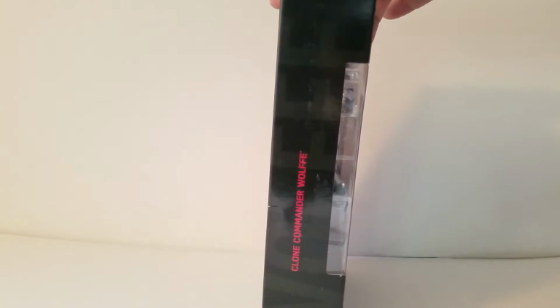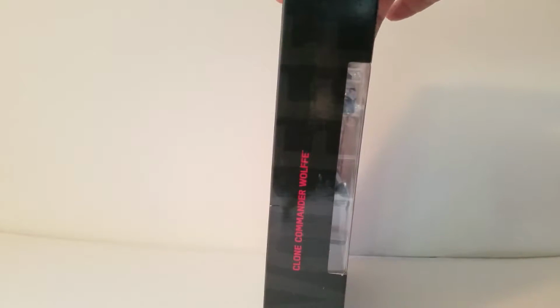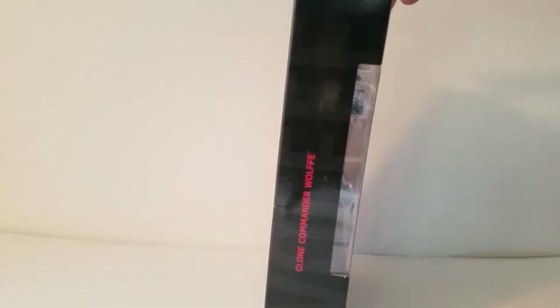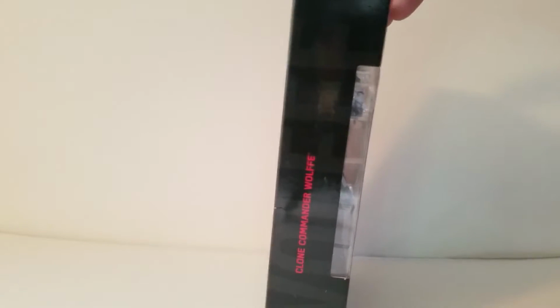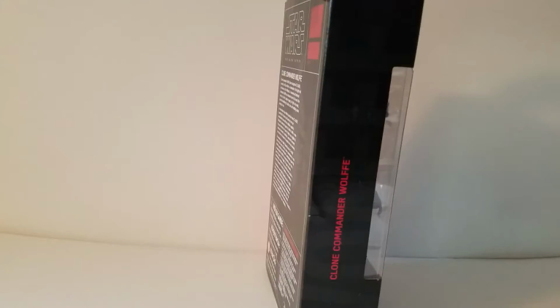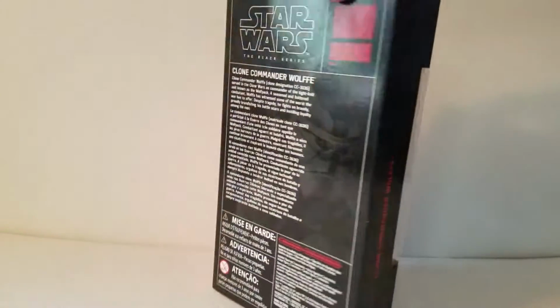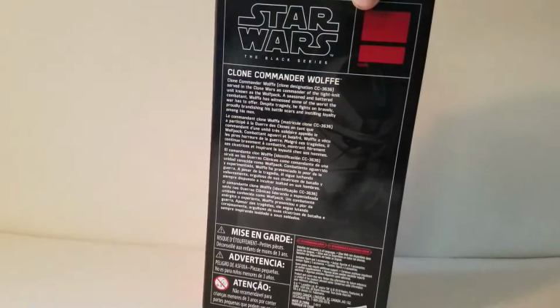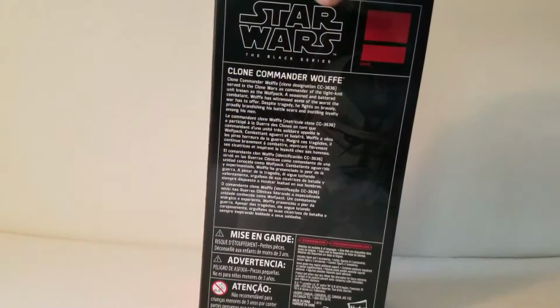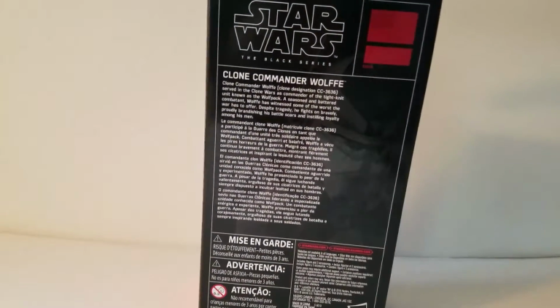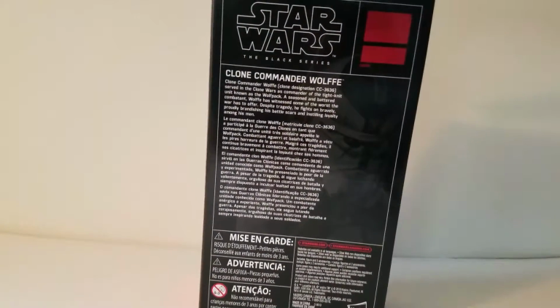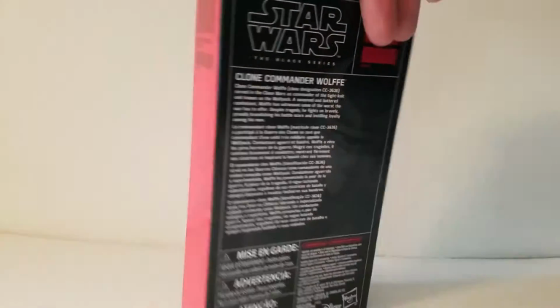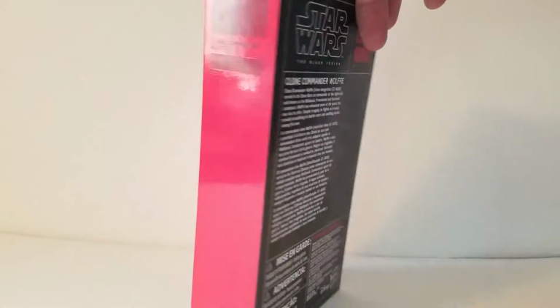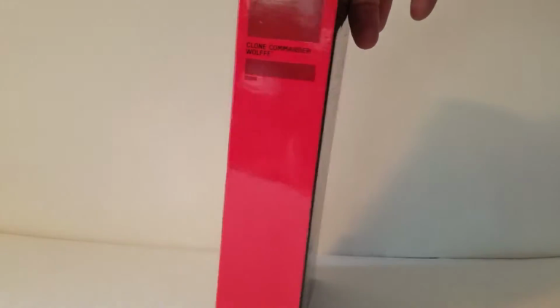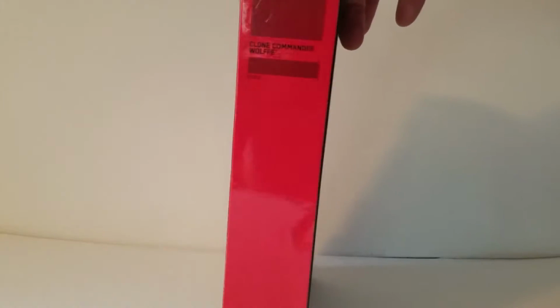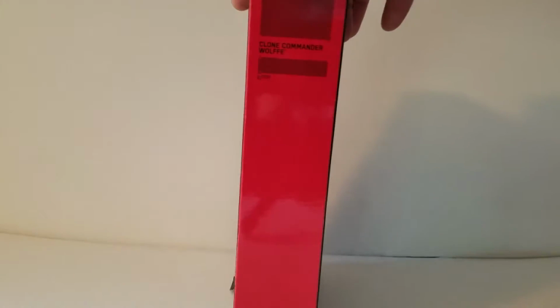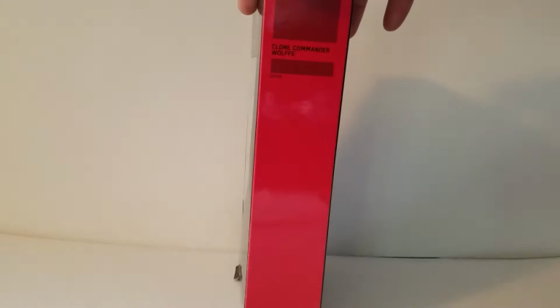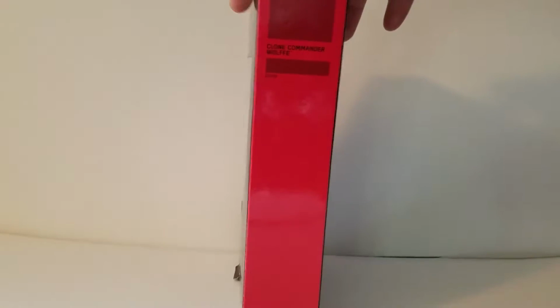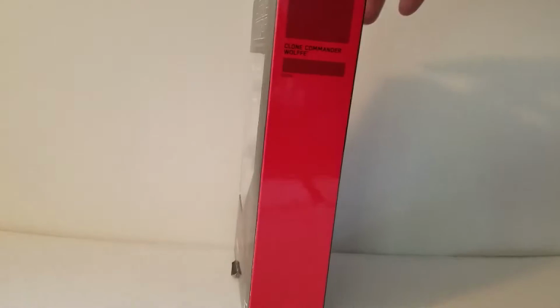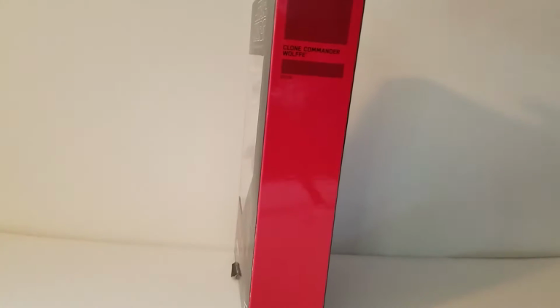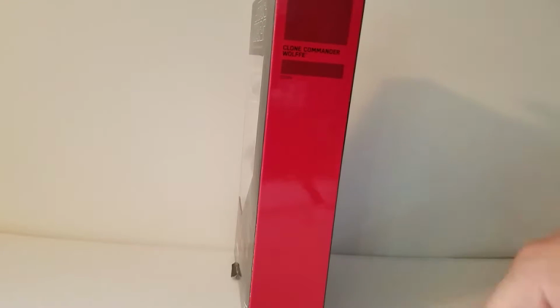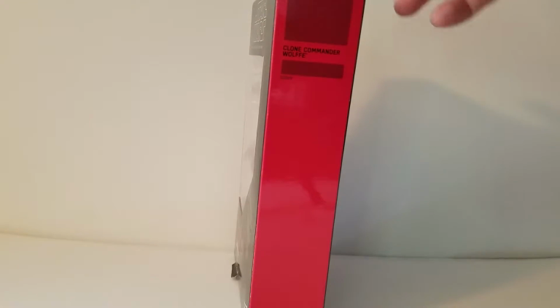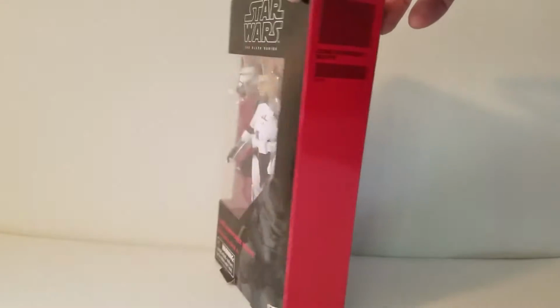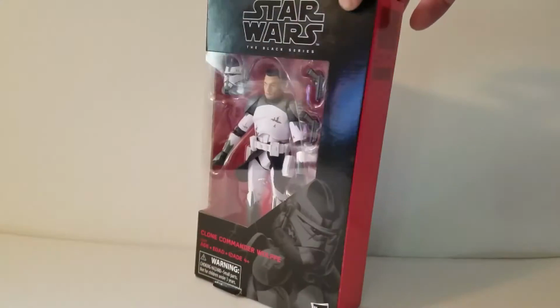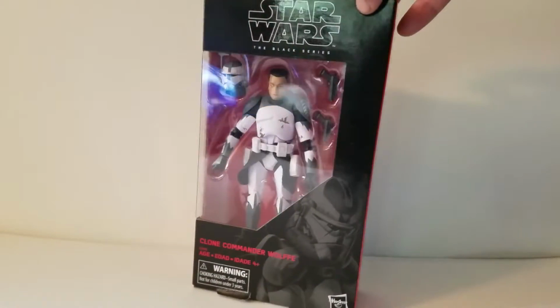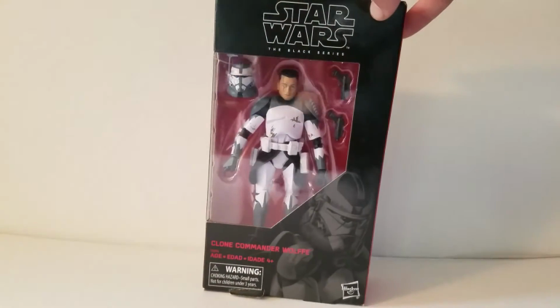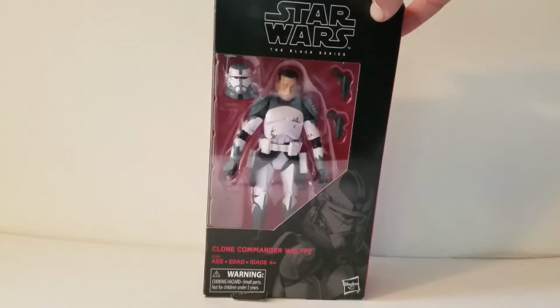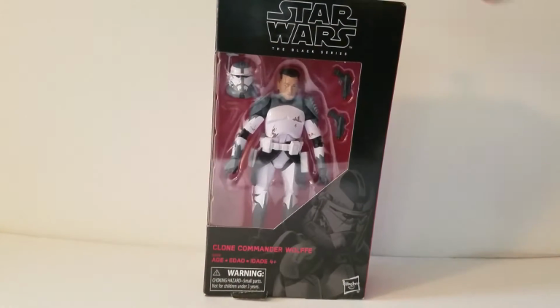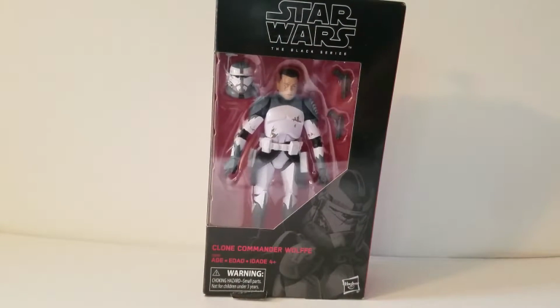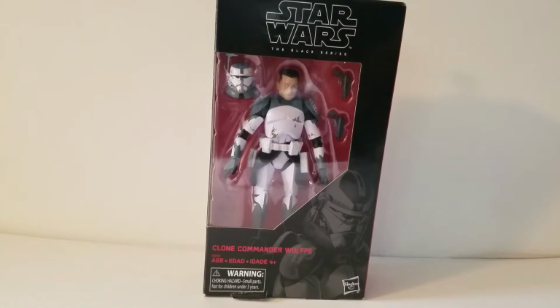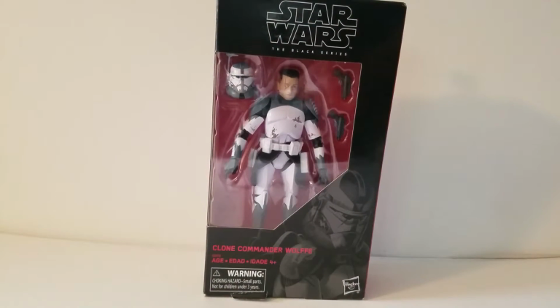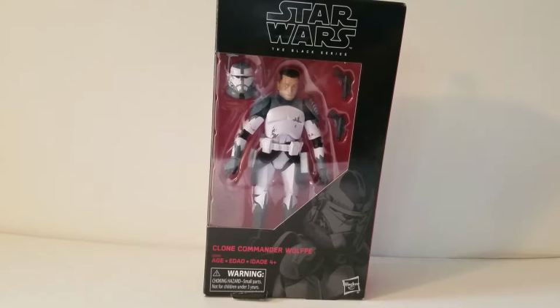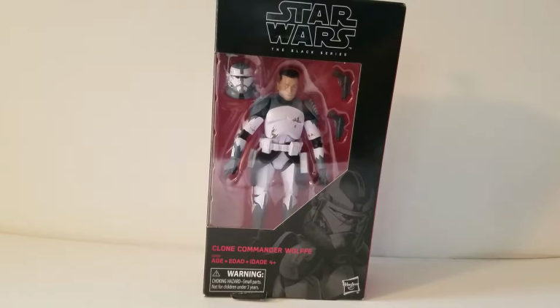On the side of the box you've got his name. On the back you've got a brief description. On this side he doesn't have a number so it's pretty plain. And then you've got him inside the package. Let's open her up.